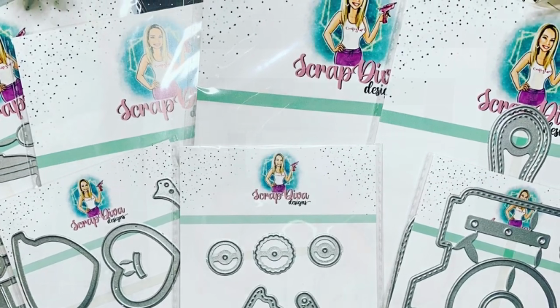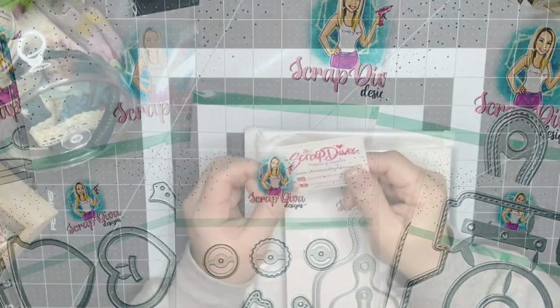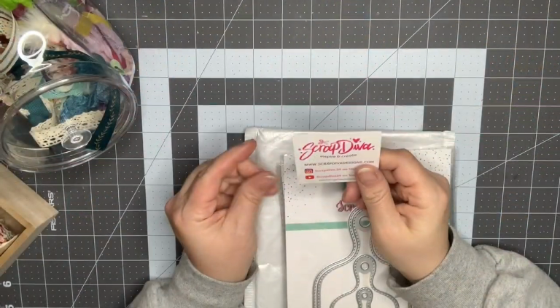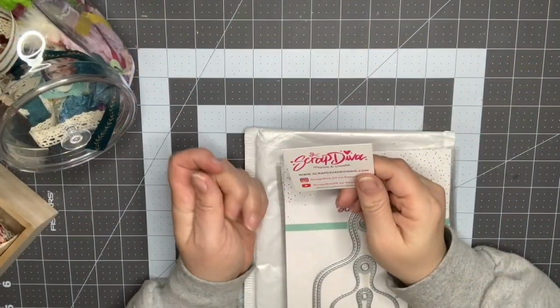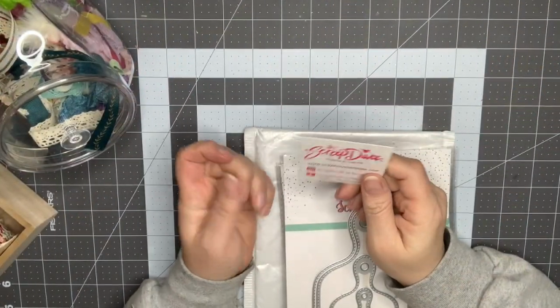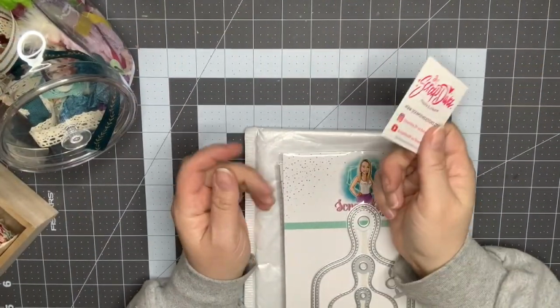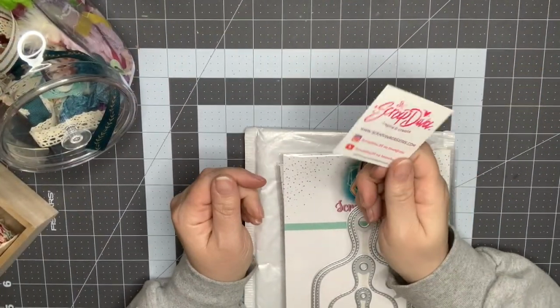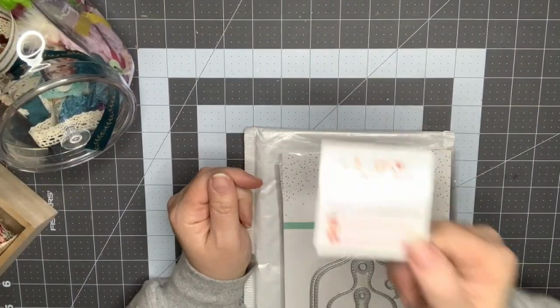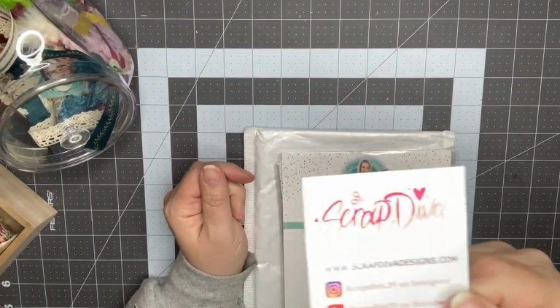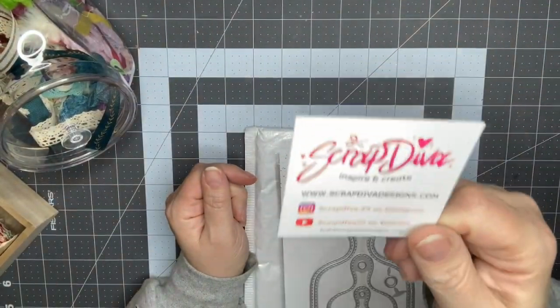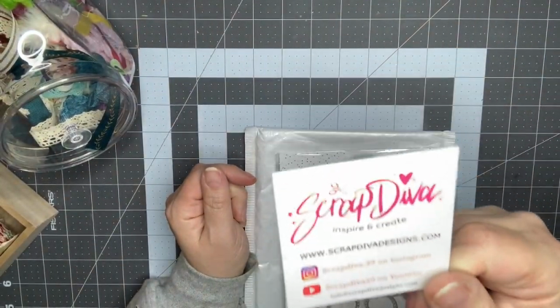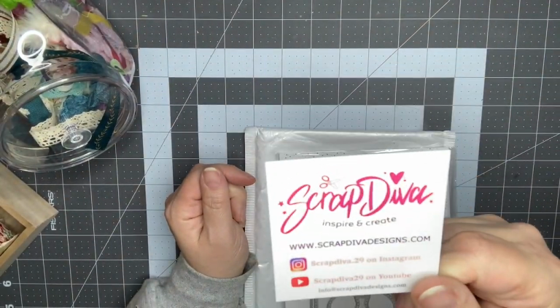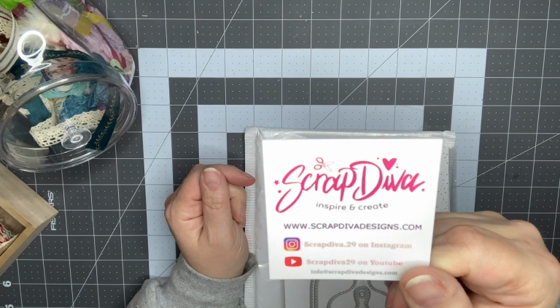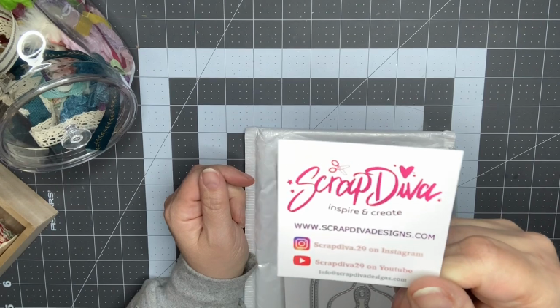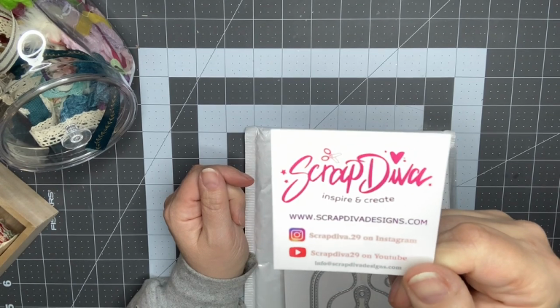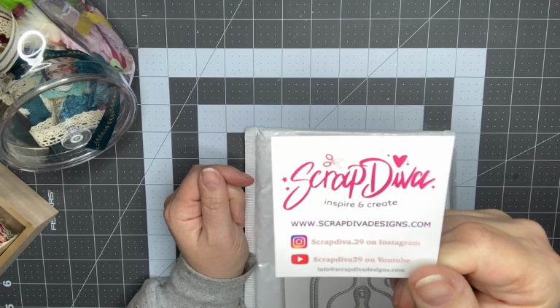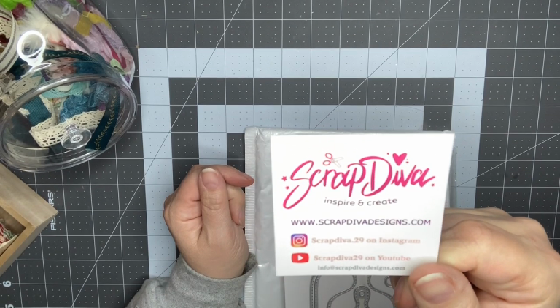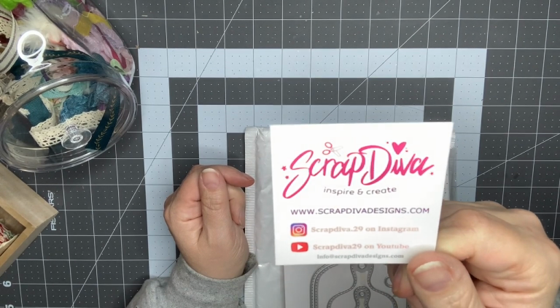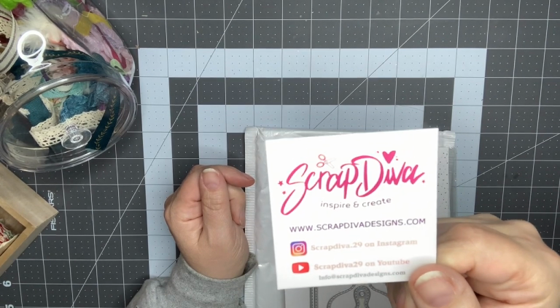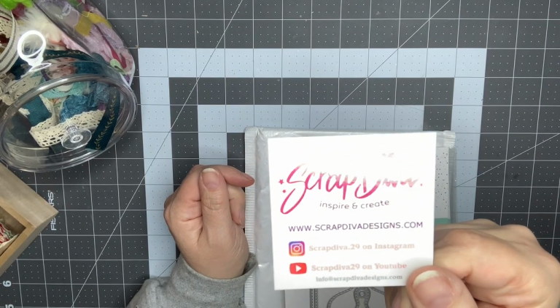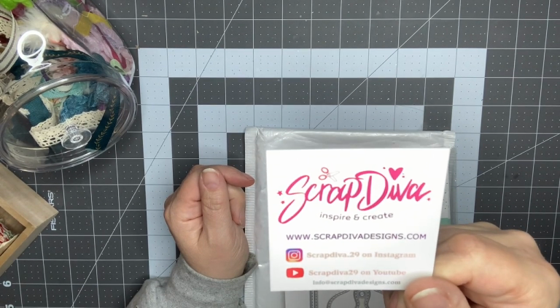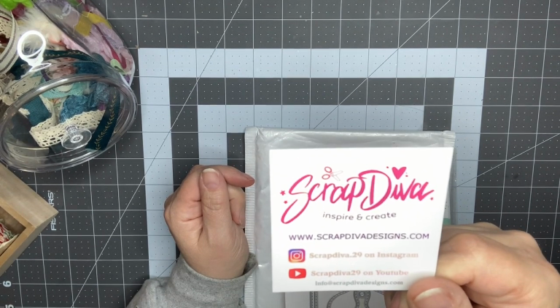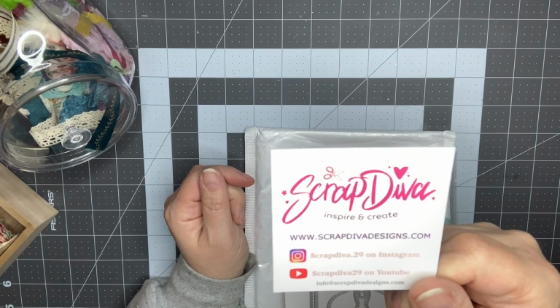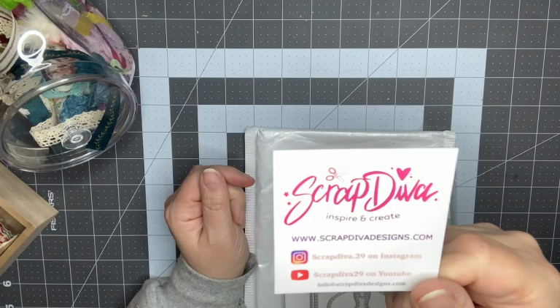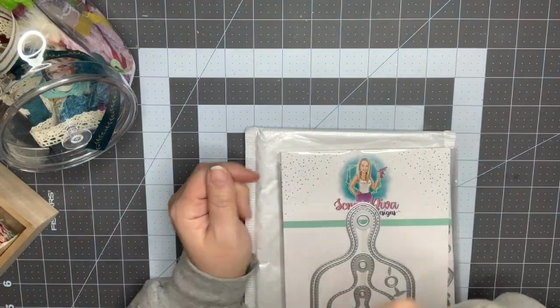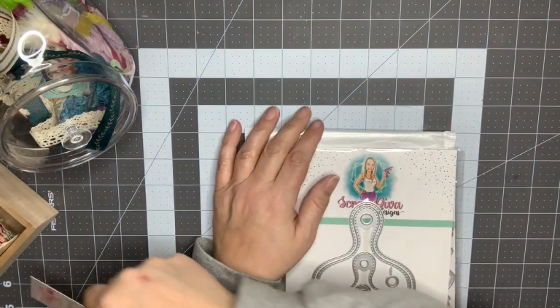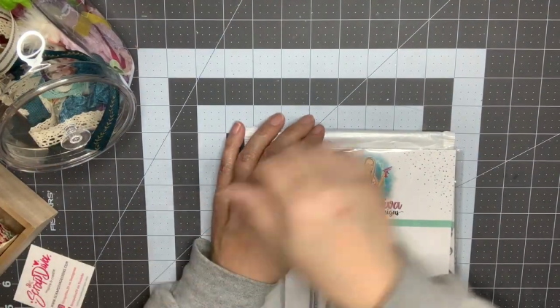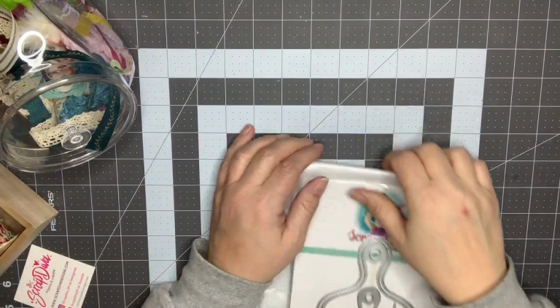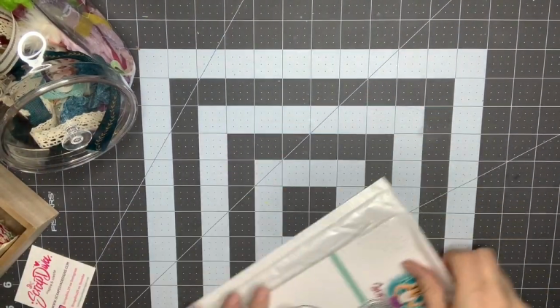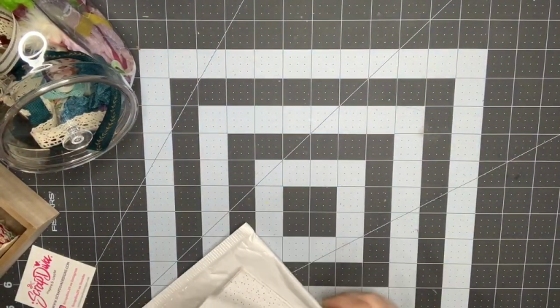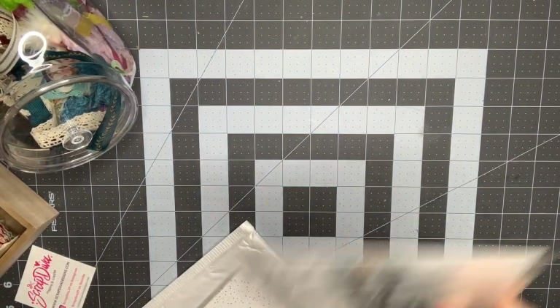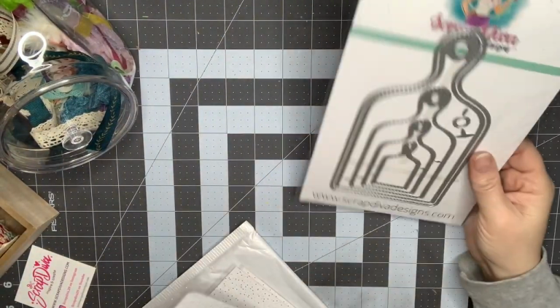Hey guys, it's Nikki, welcome back to my channel. I just have a quick haul for you today. I did place an order with Scrap Diva Designs and I wanted to show you the dies that I picked up from Erica, and then I also have a quick little Michaels haul to show you.